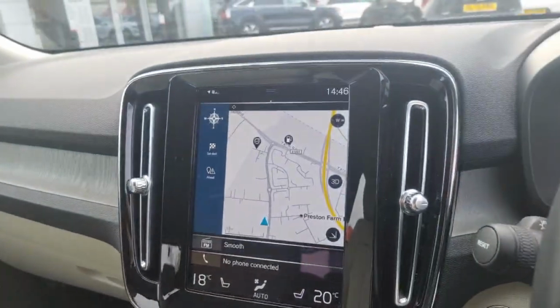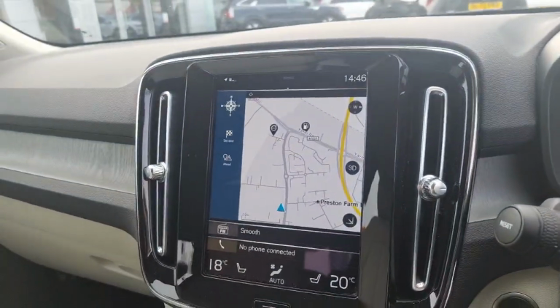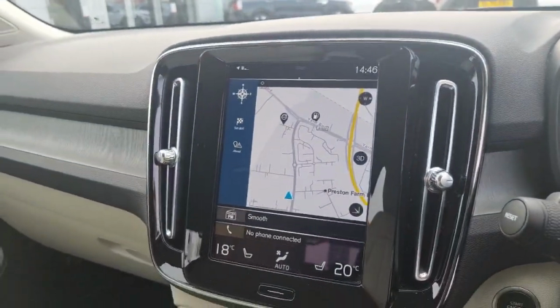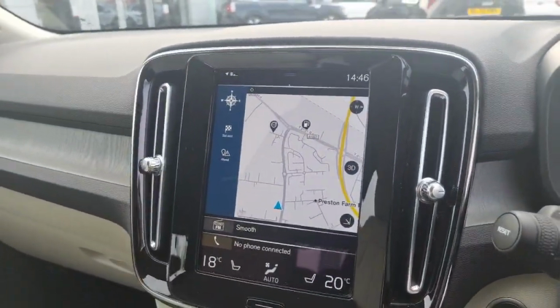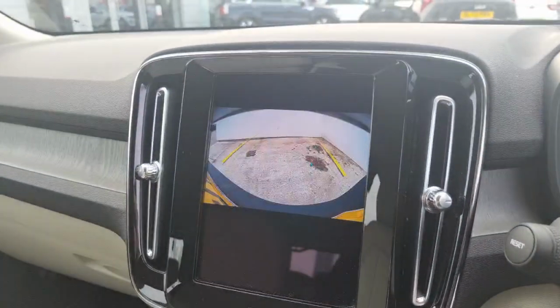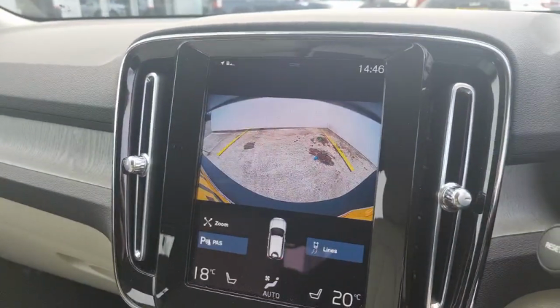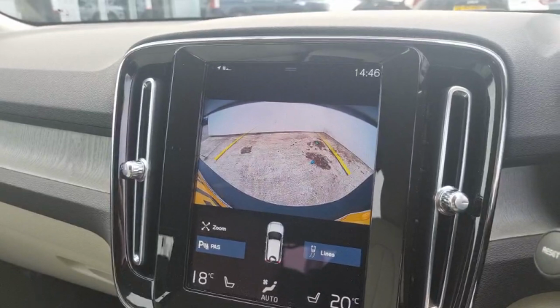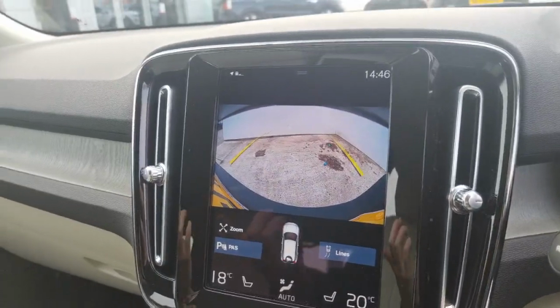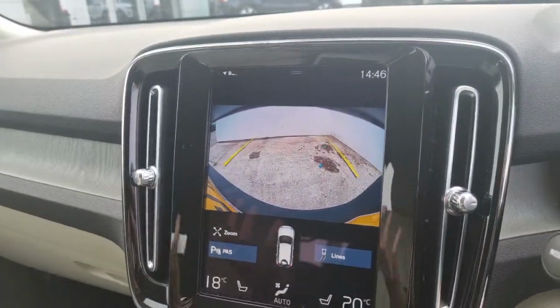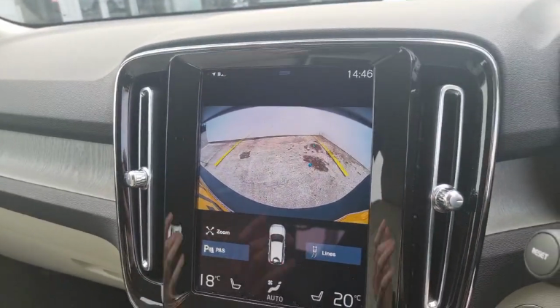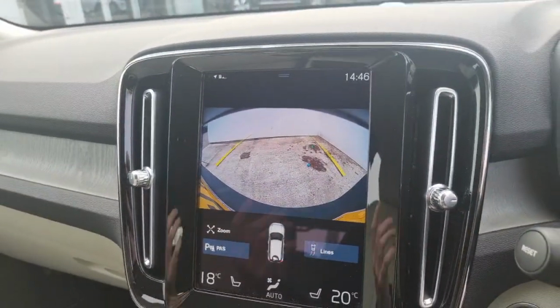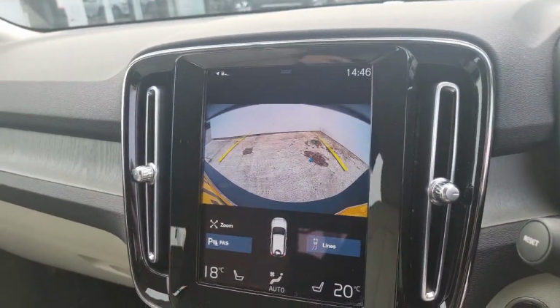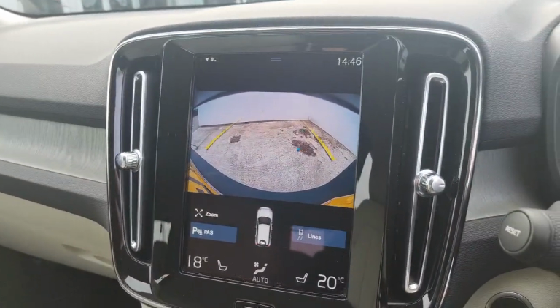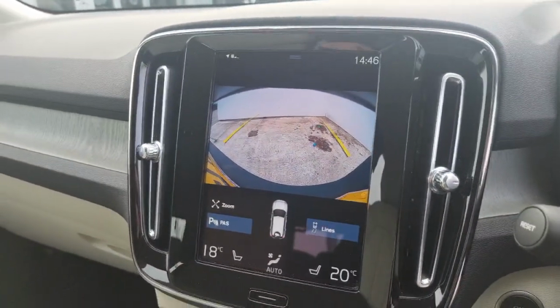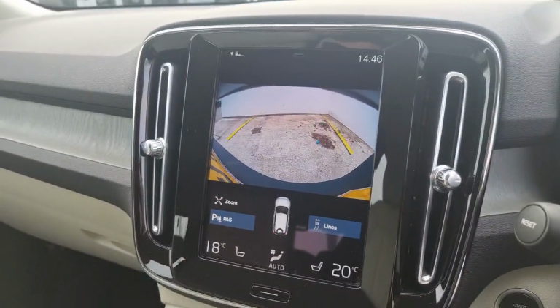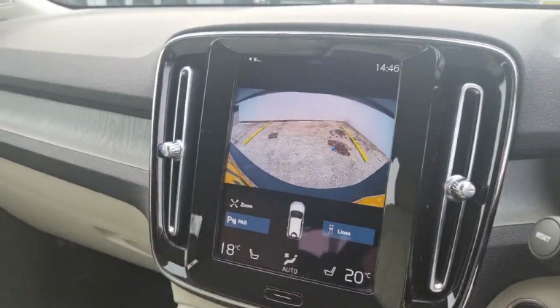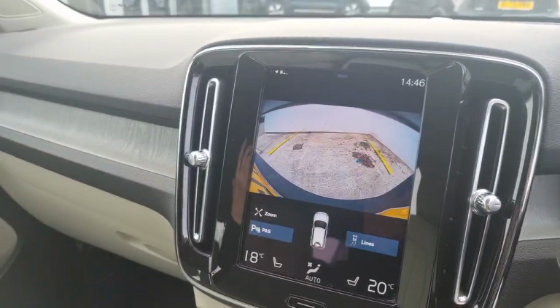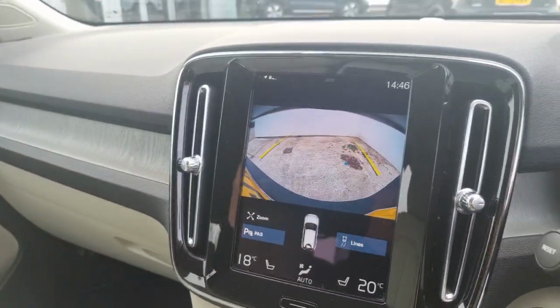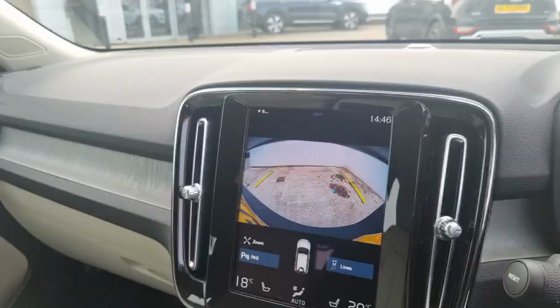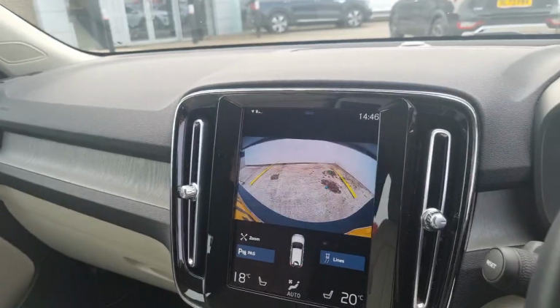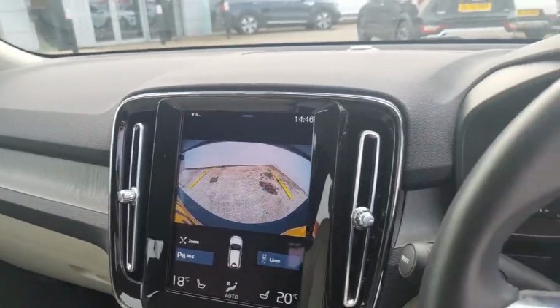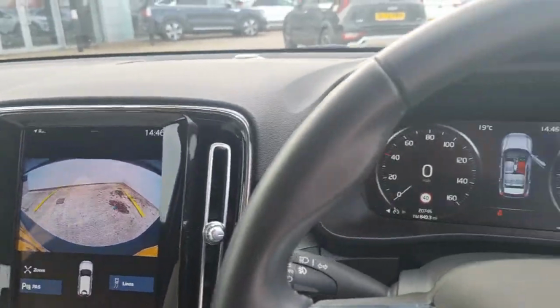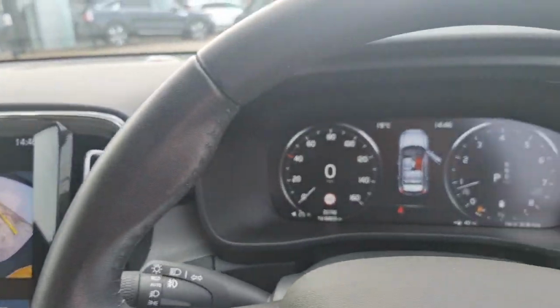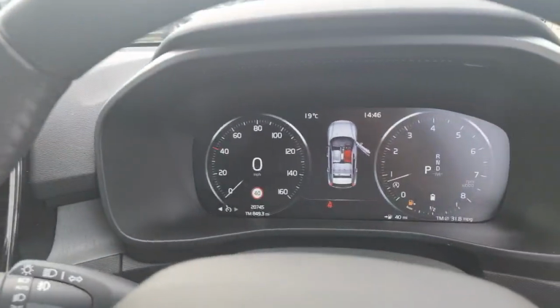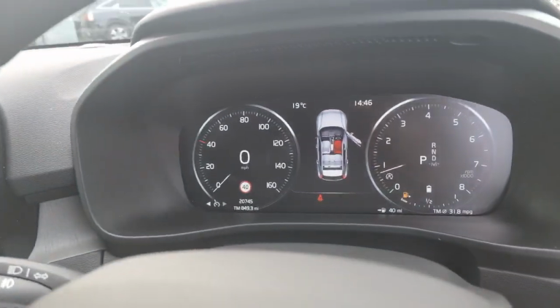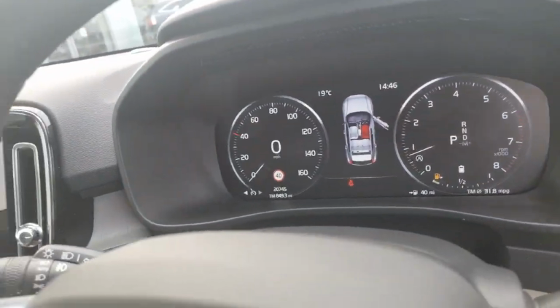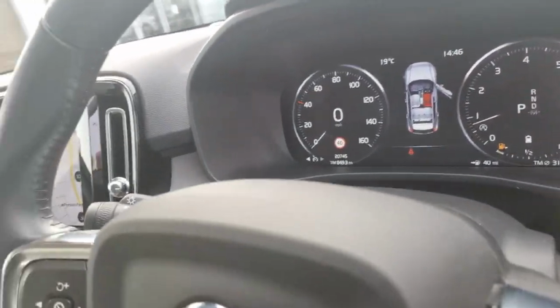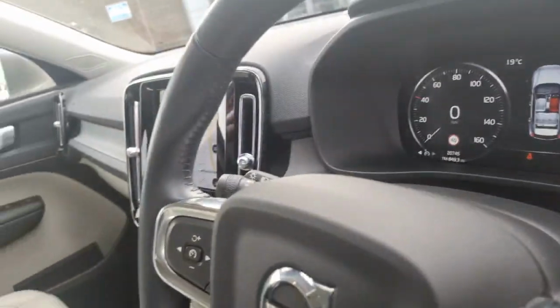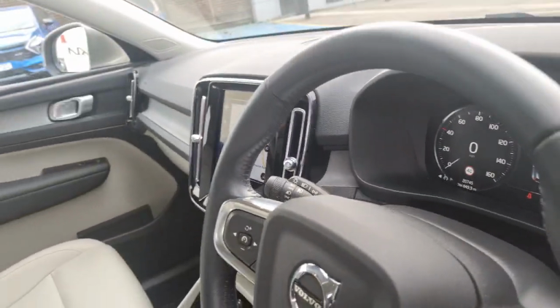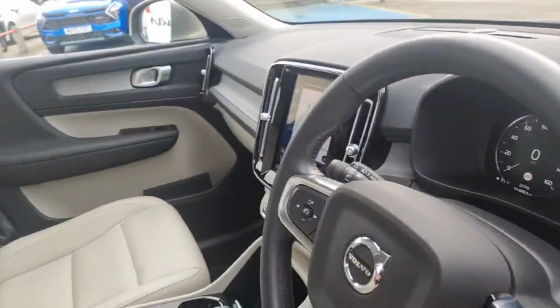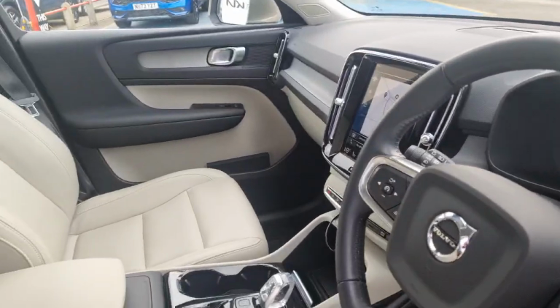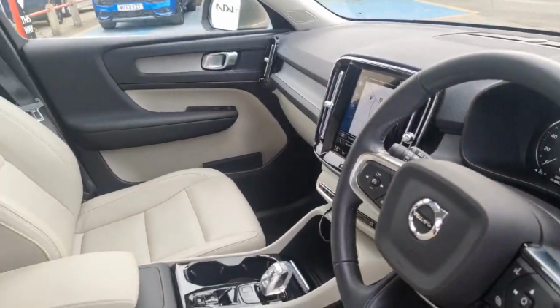It's a very practical setup, and you've got that colour reversing camera, dual air con. It's a very user-friendly system — nice and comfortable, a bright, lovely interior, very spacious, with a high driving position.